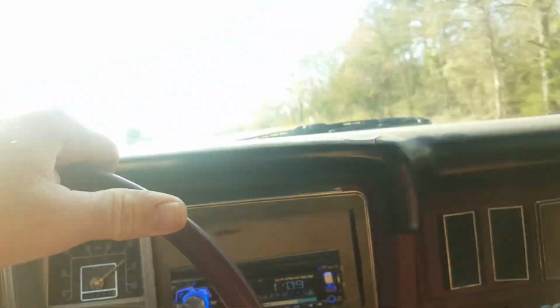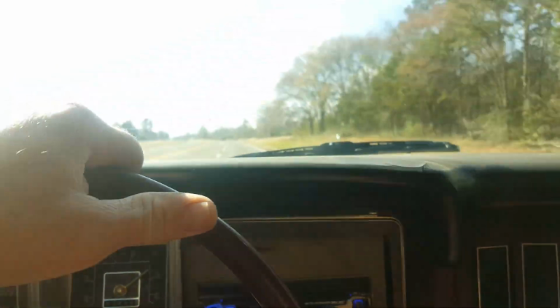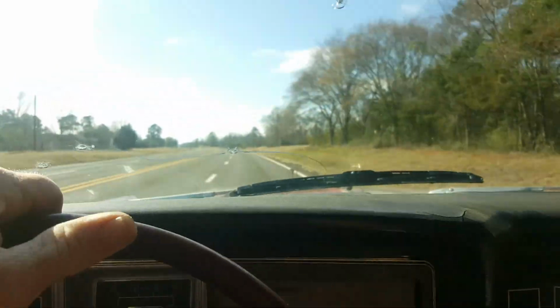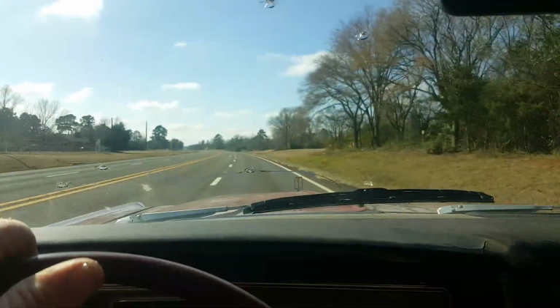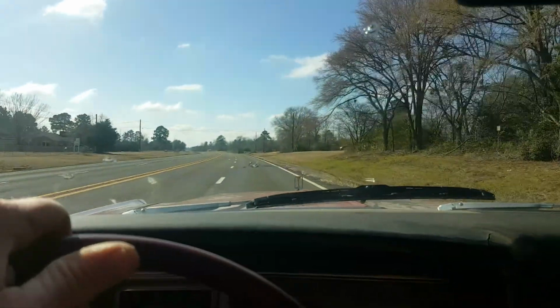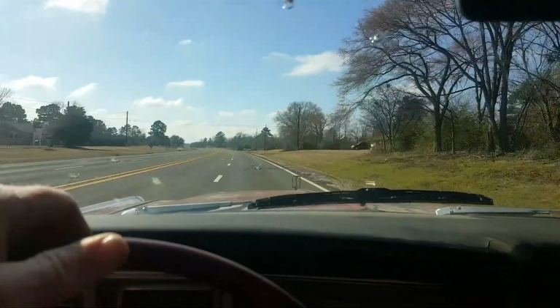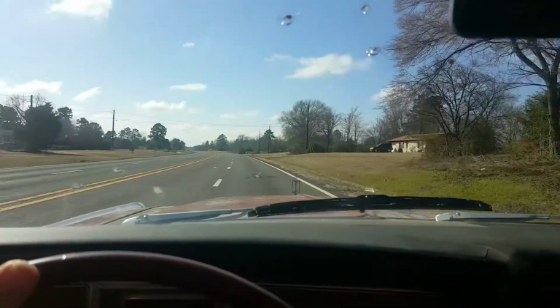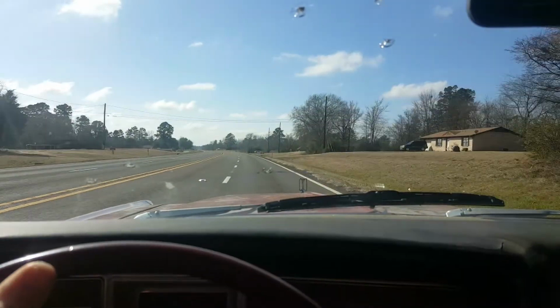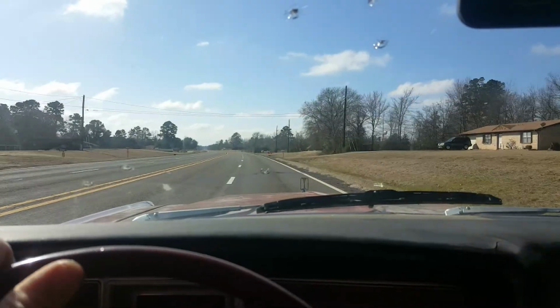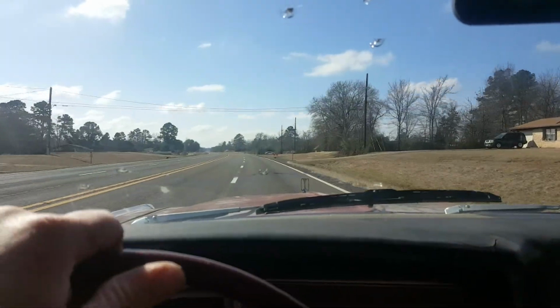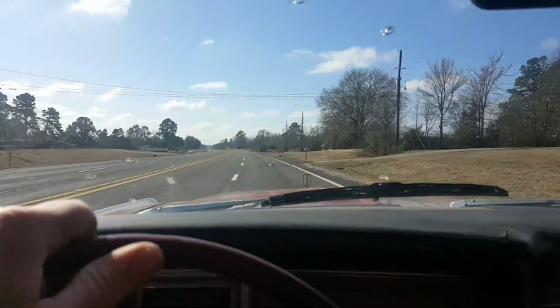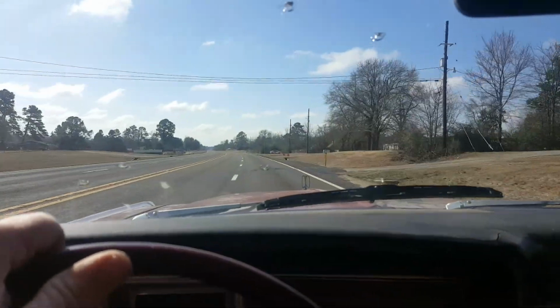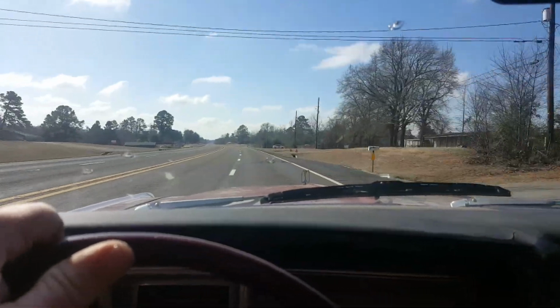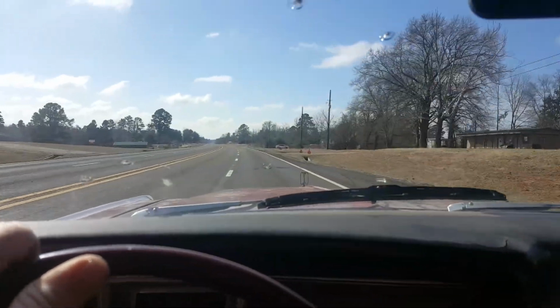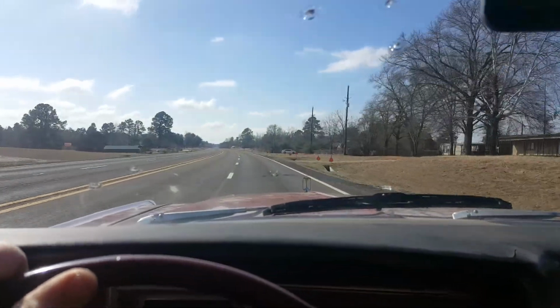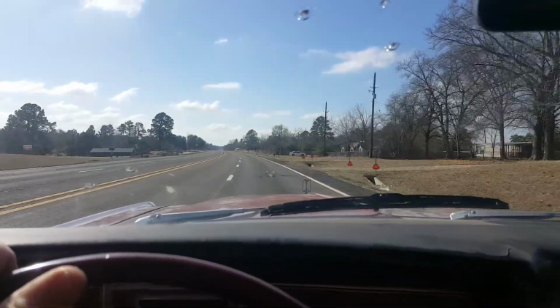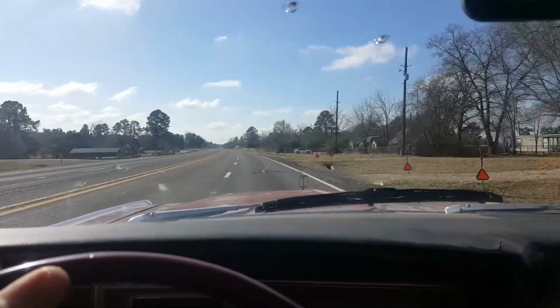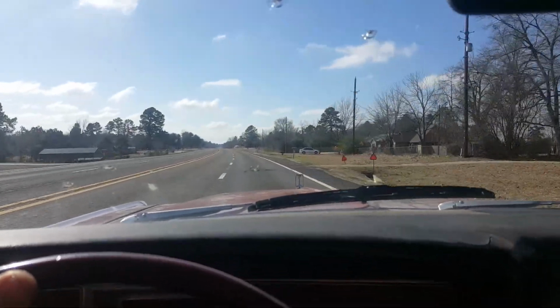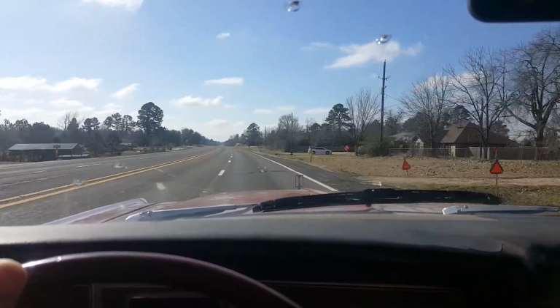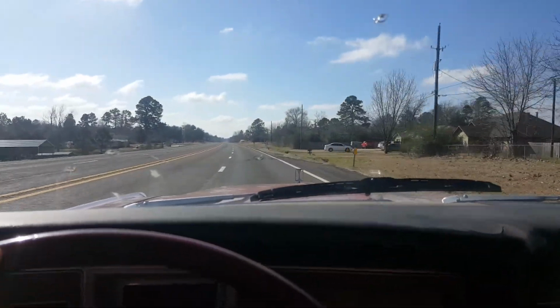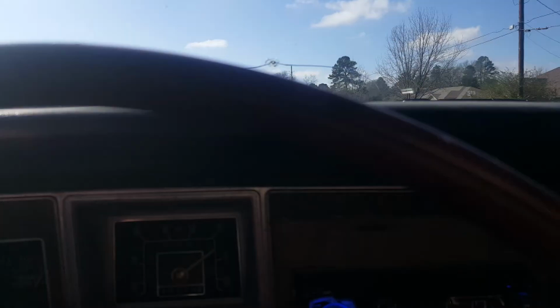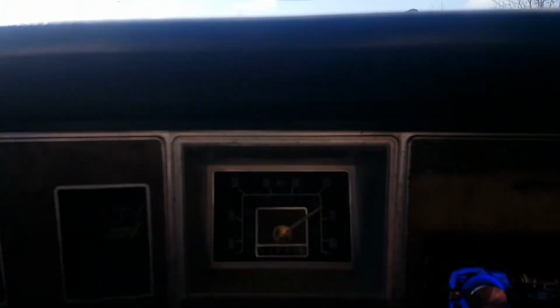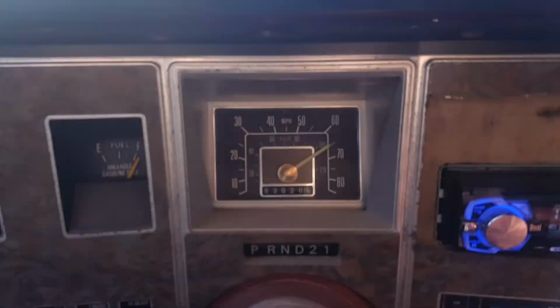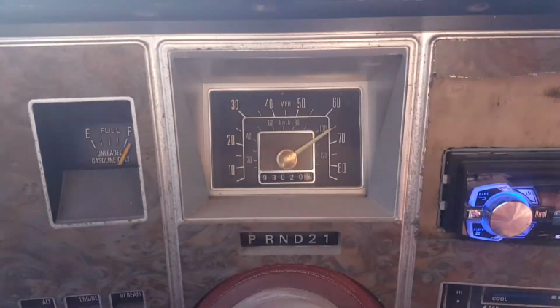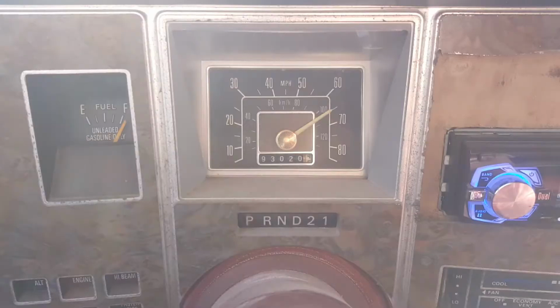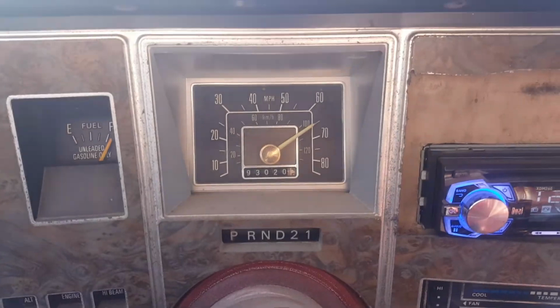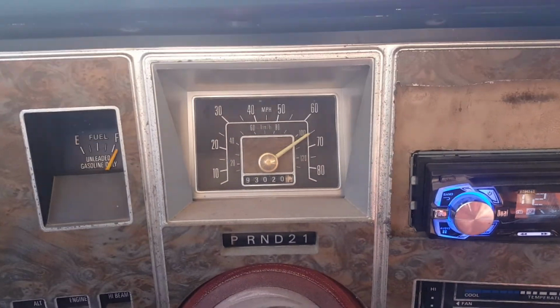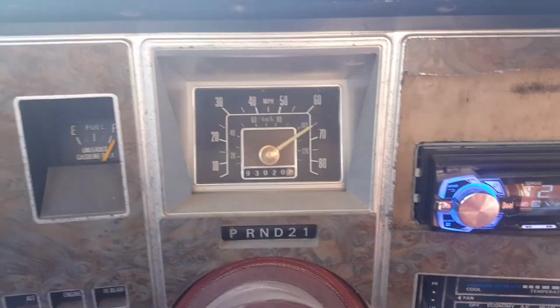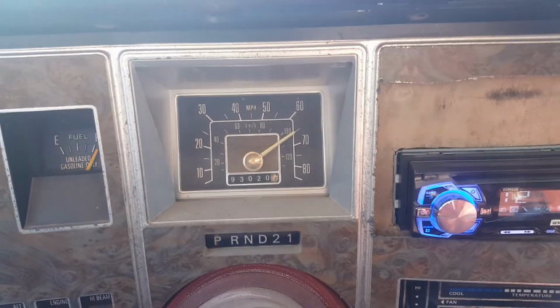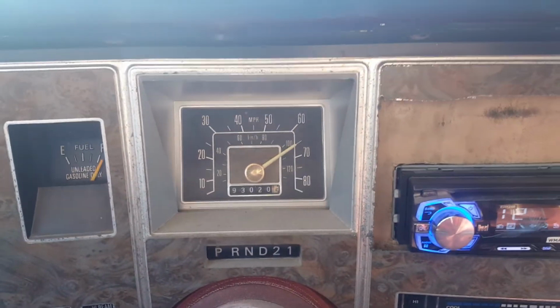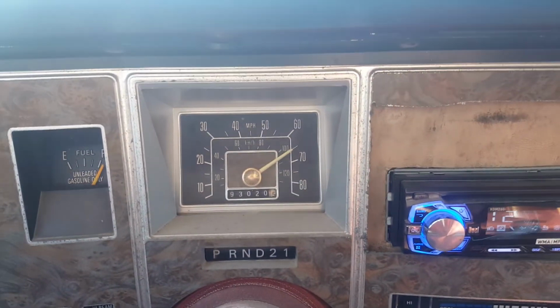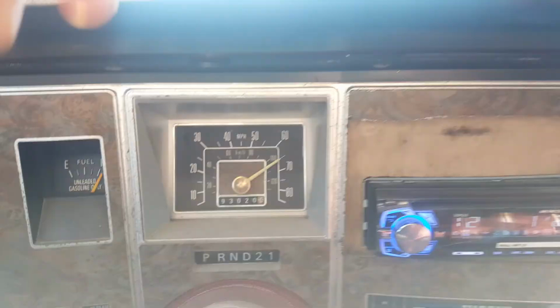Nice day to get the old Granada out and go over to my buddy Clay's house to help him work on his Jeep a little bit. Speedometer is 5 off — we're actually running right at 70.